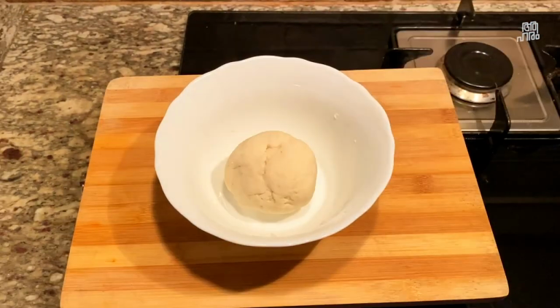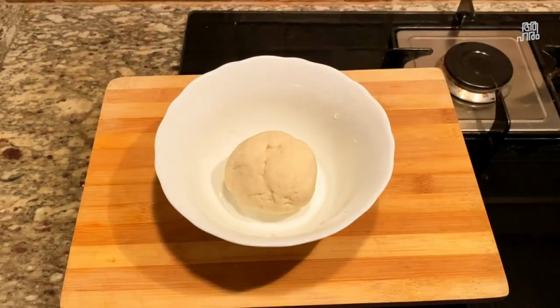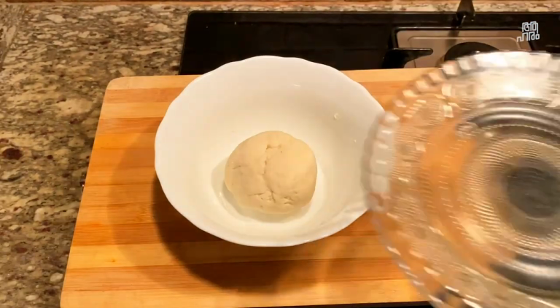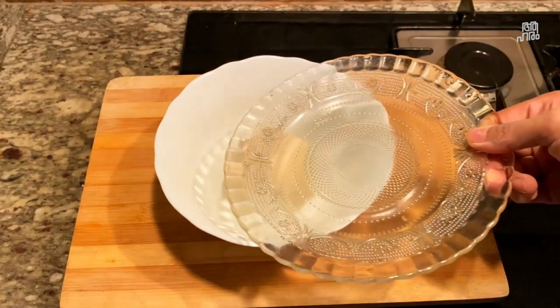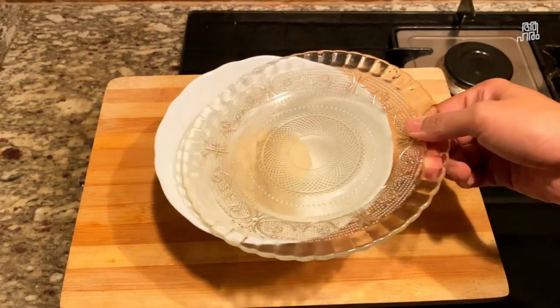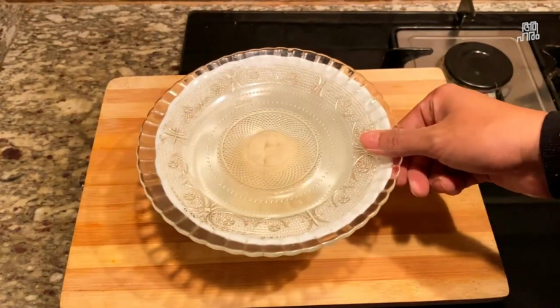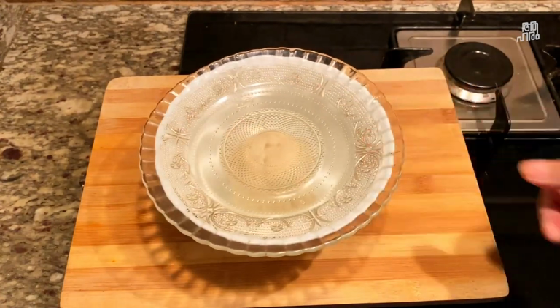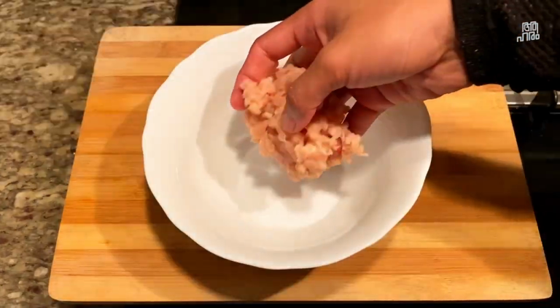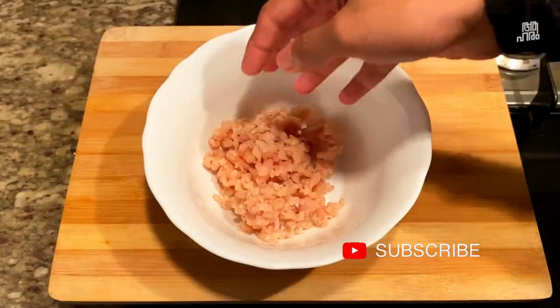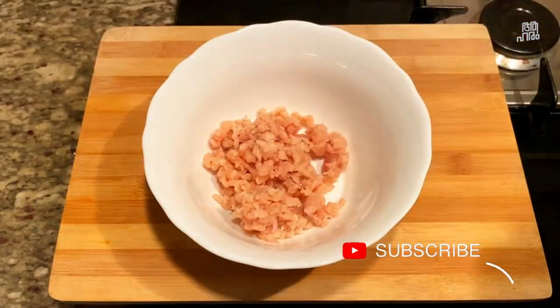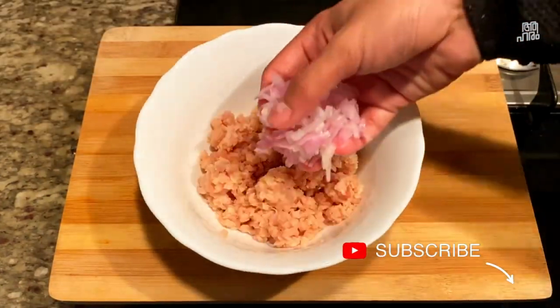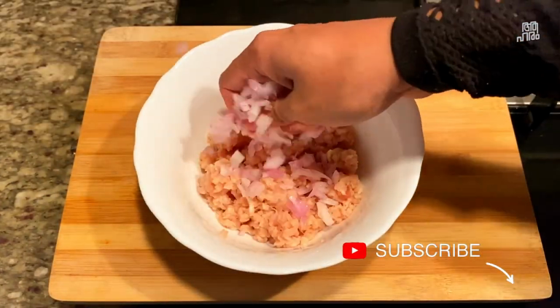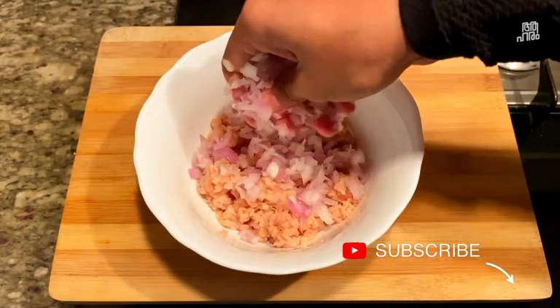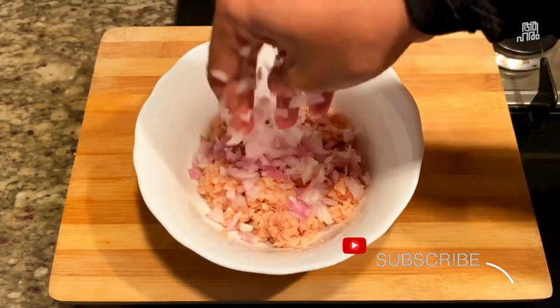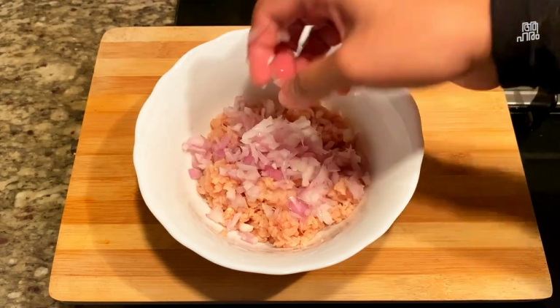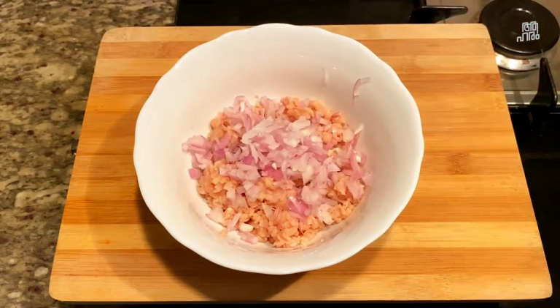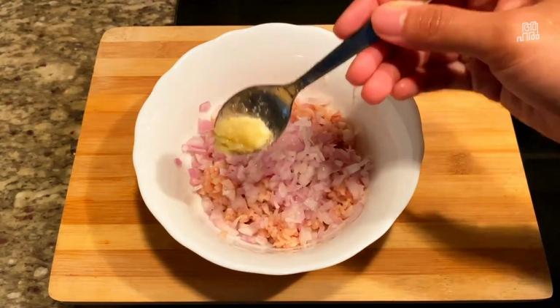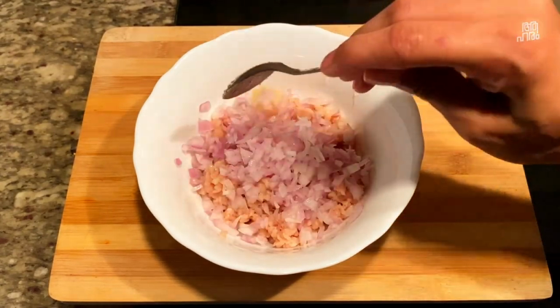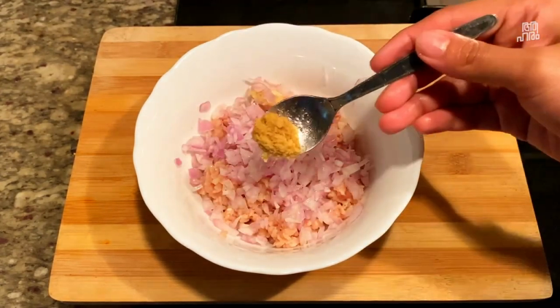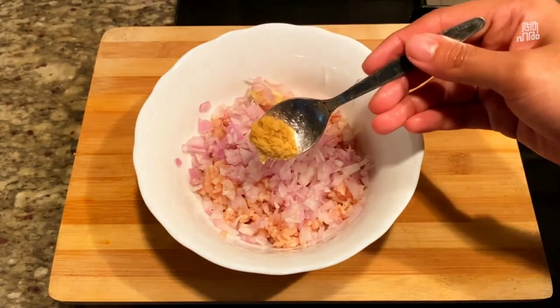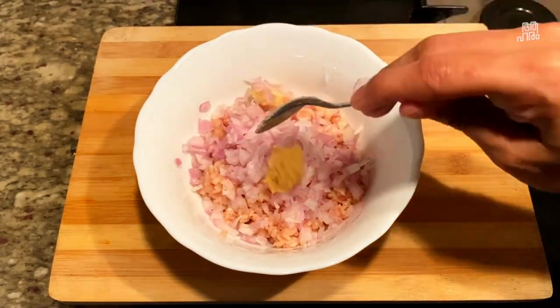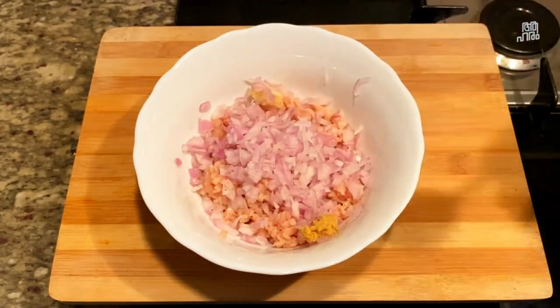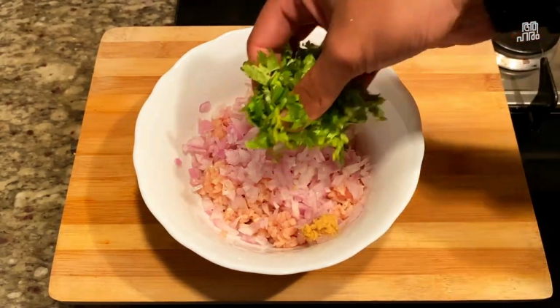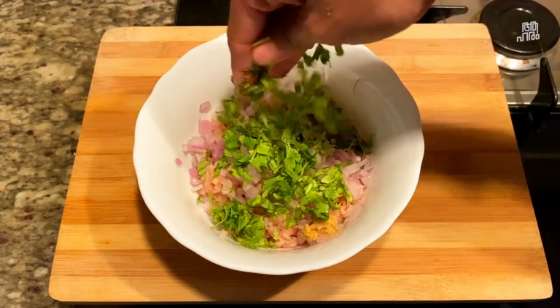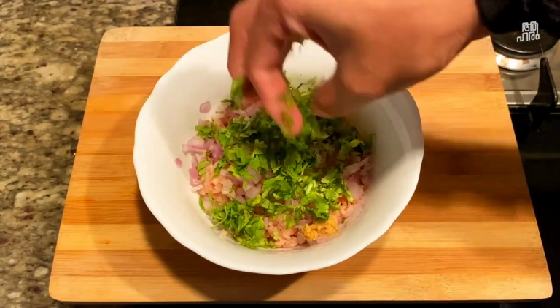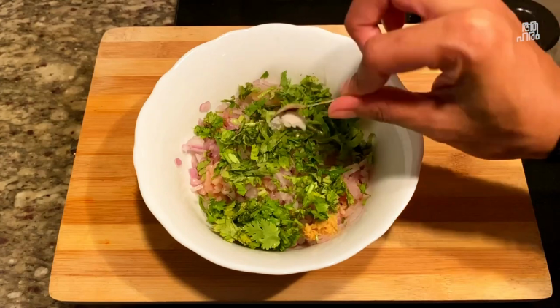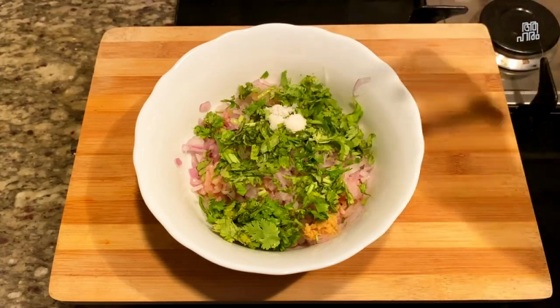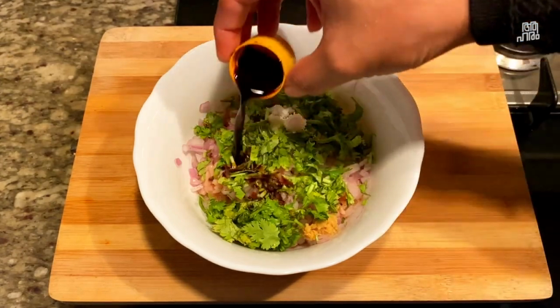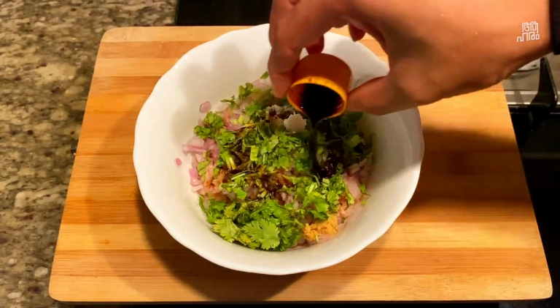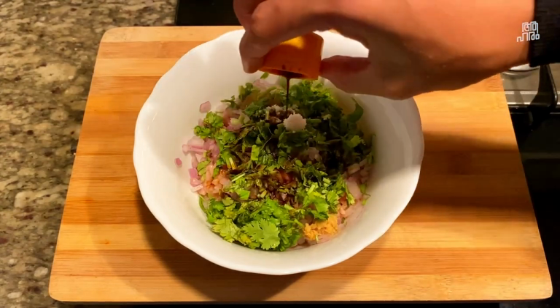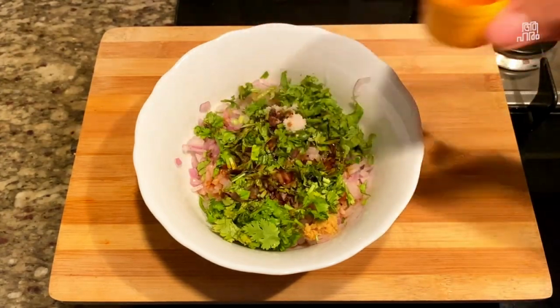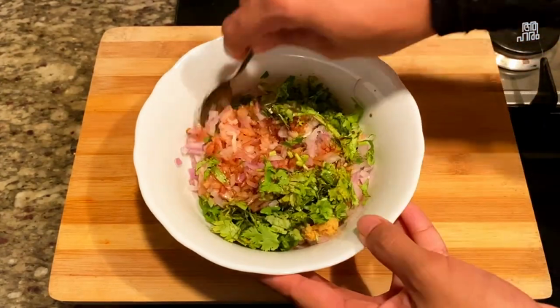We are going to add minced chicken in this filling. It's a nice fat chicken in the pan. Add a bit of Indian sauce in the pan, and add a bit of soy sauce.